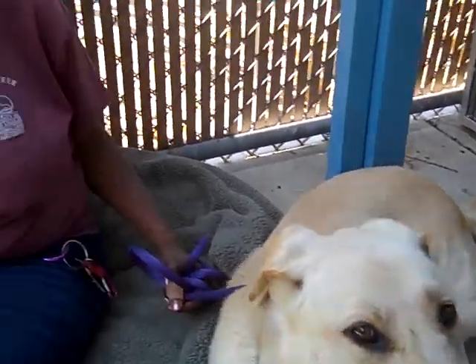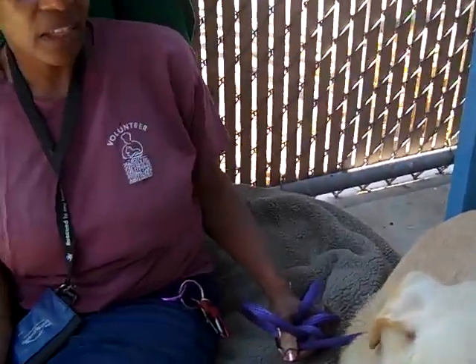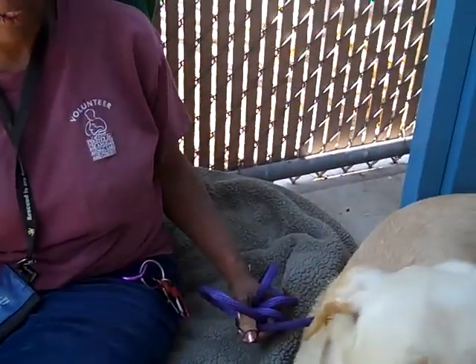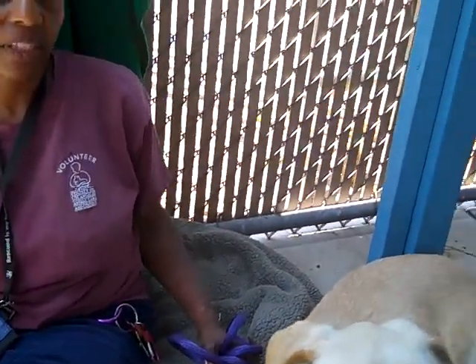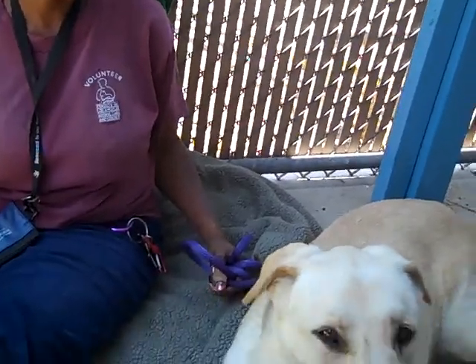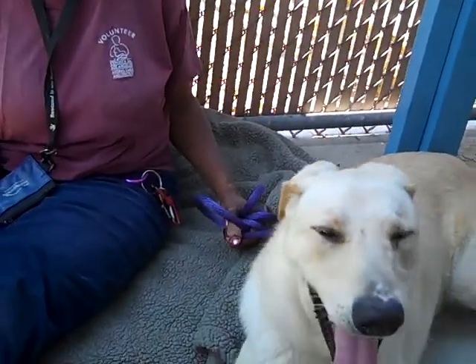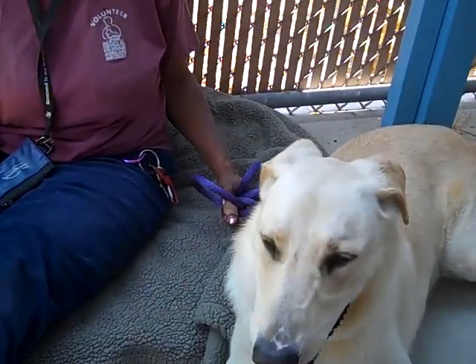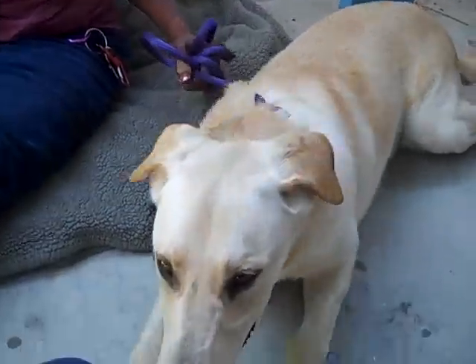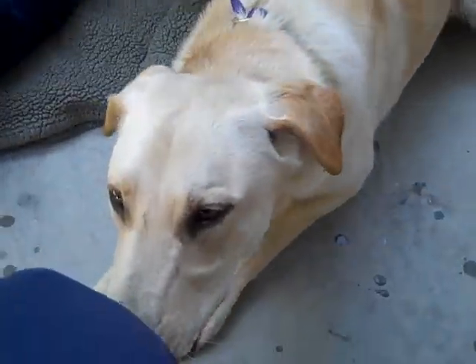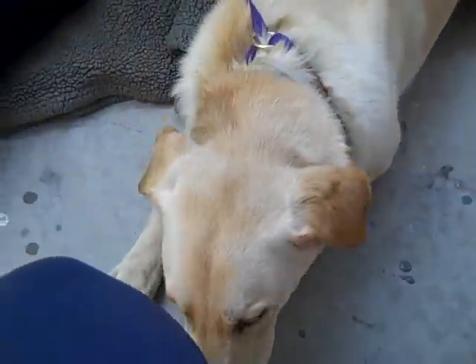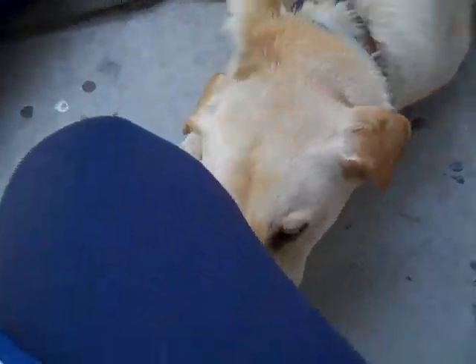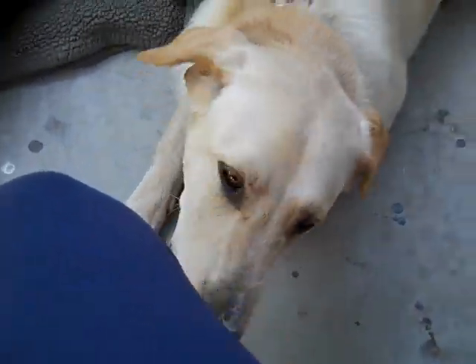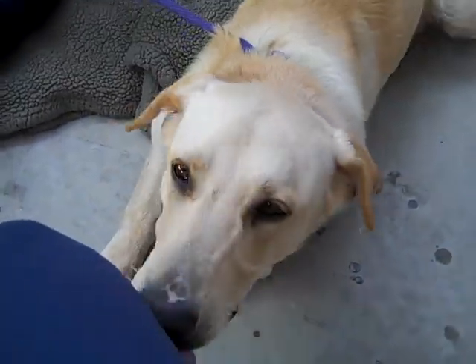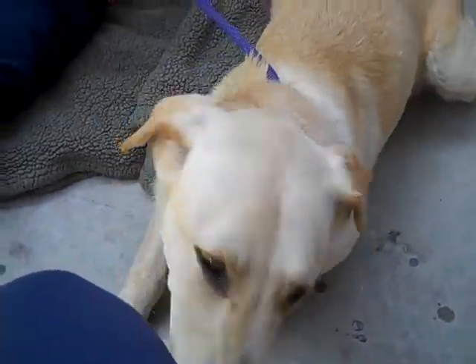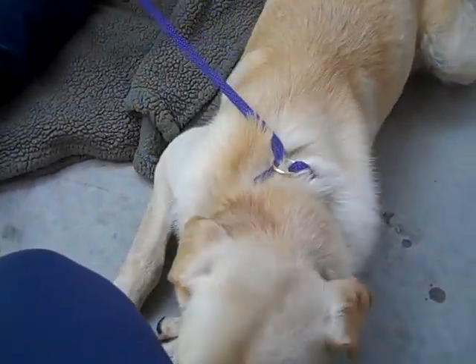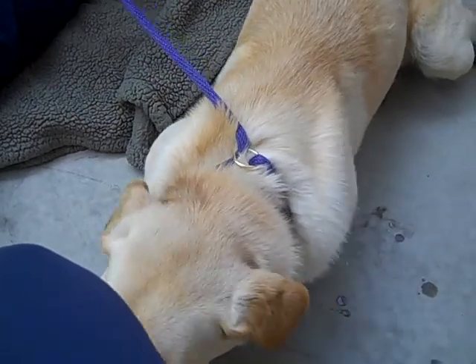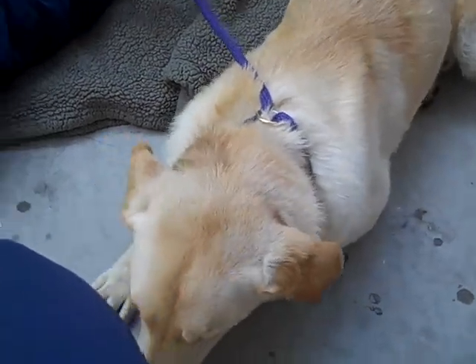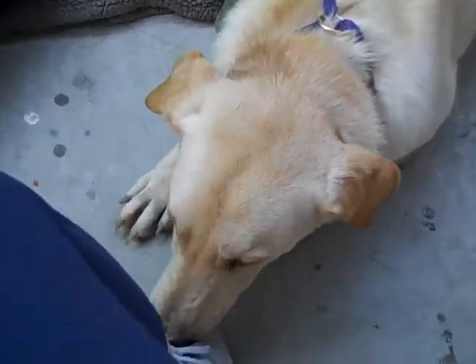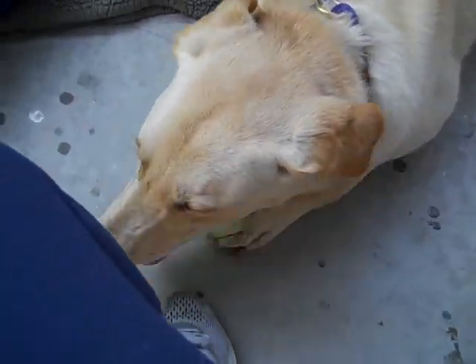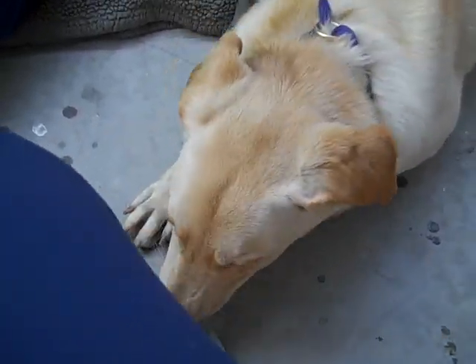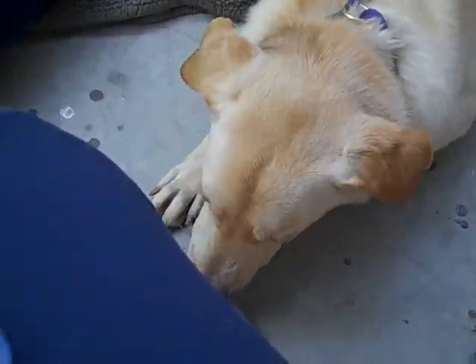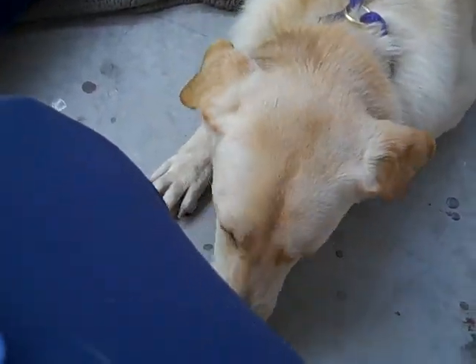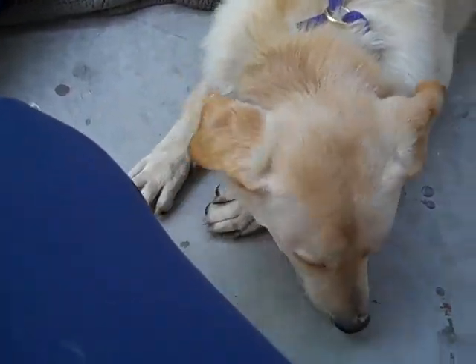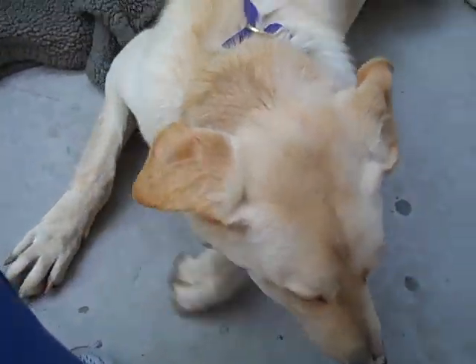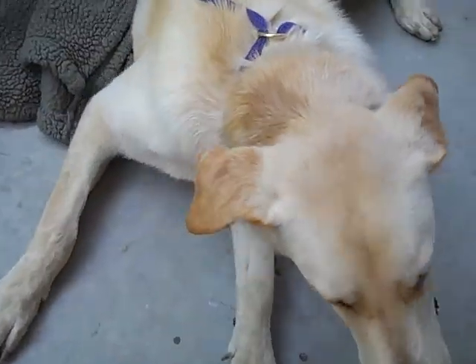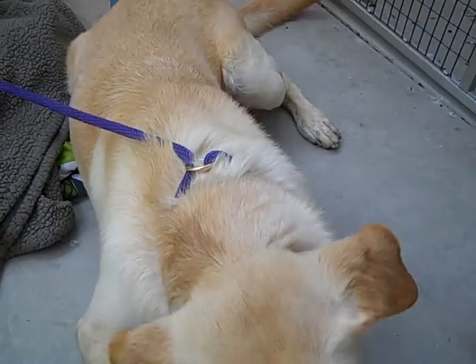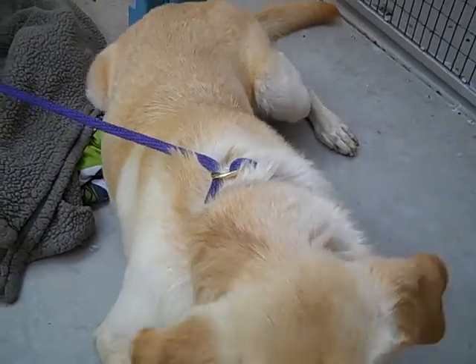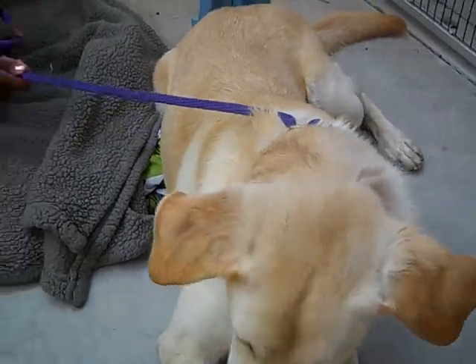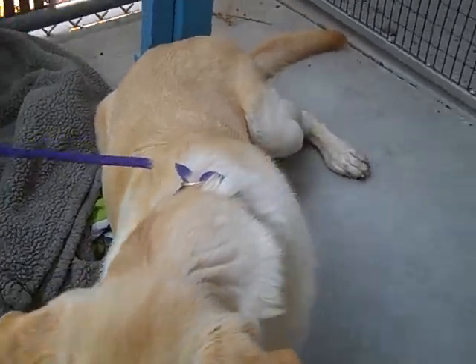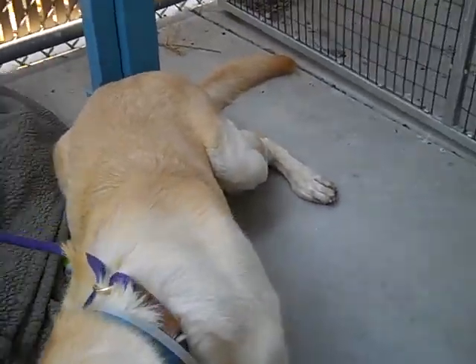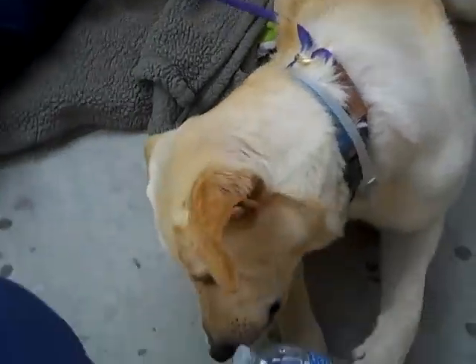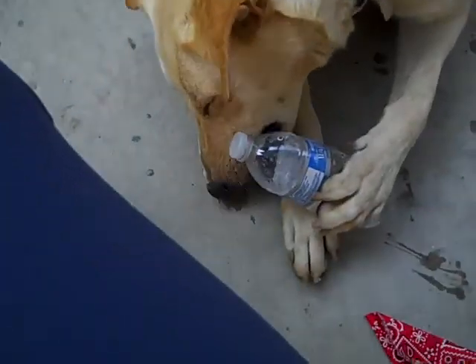He is a lab puppy — that right there should tell you all you need to know. He really needs leash training. He needs all the puppy basics because he's big and you're going to need the training to help control all of that. He is not a couch potato dog.